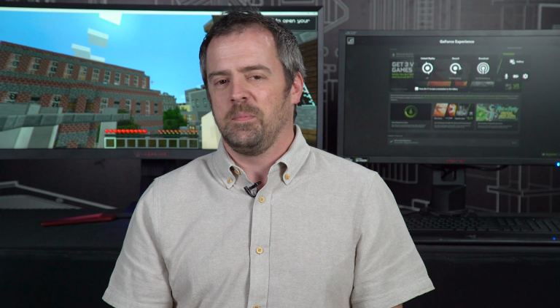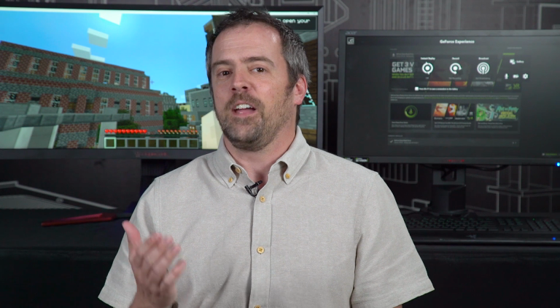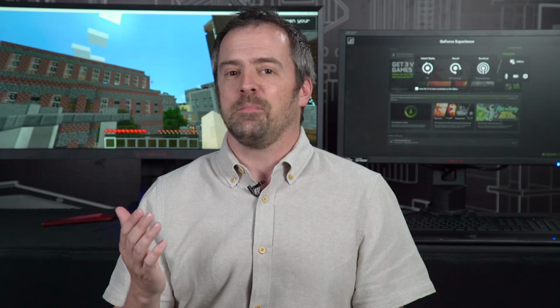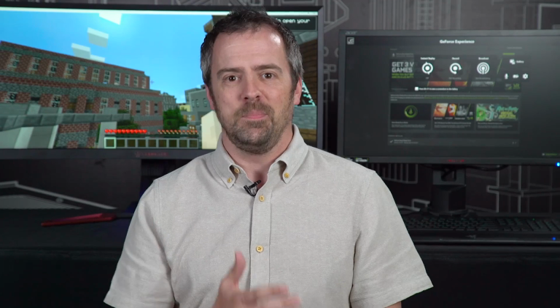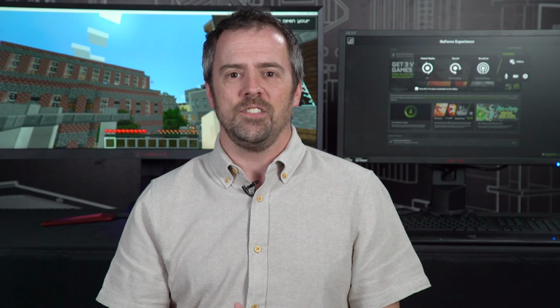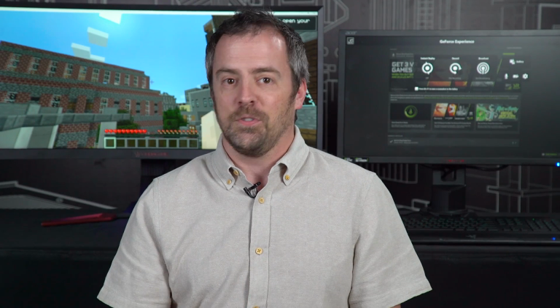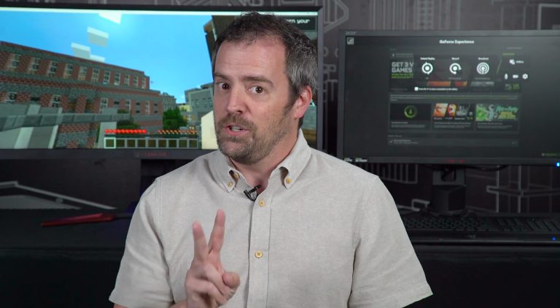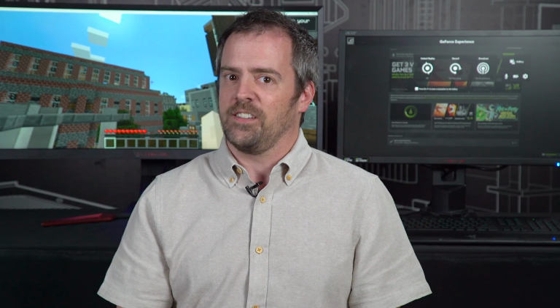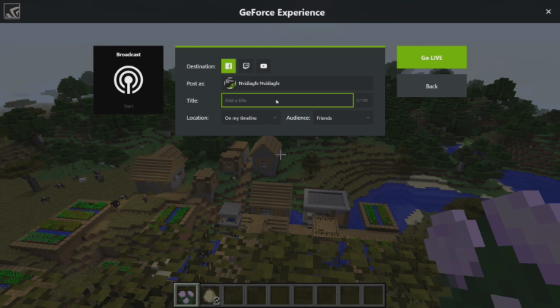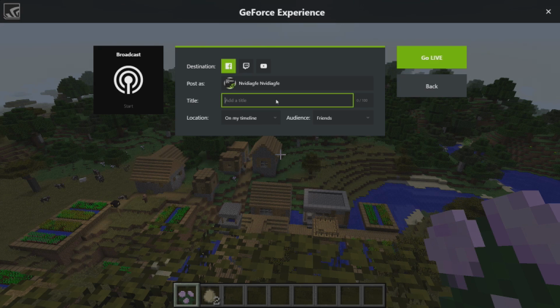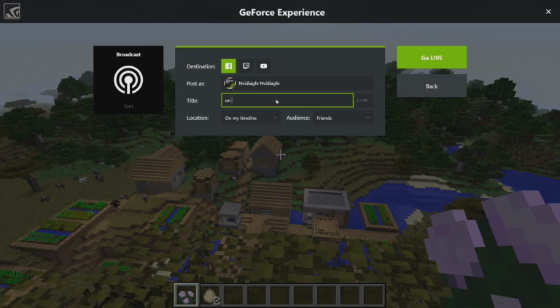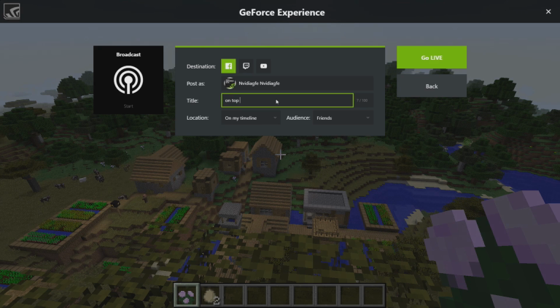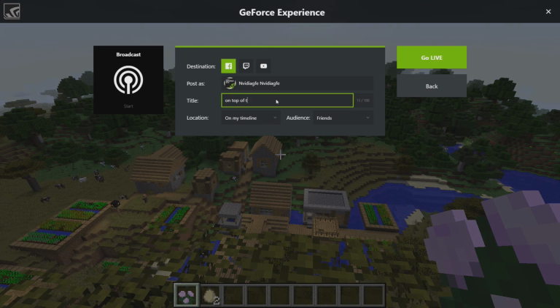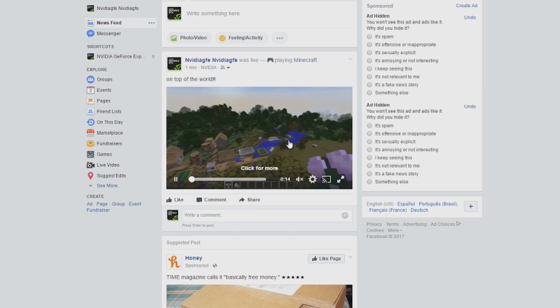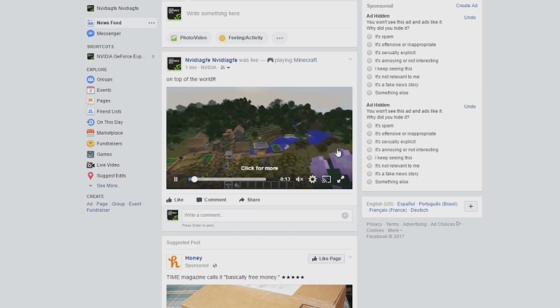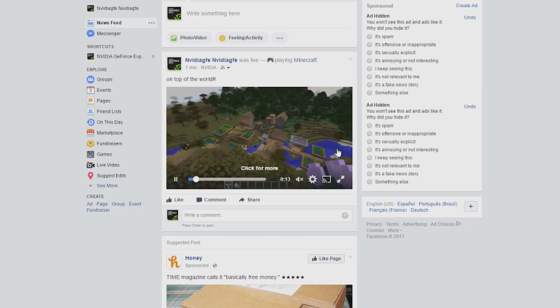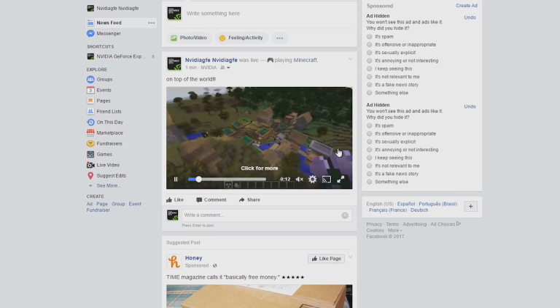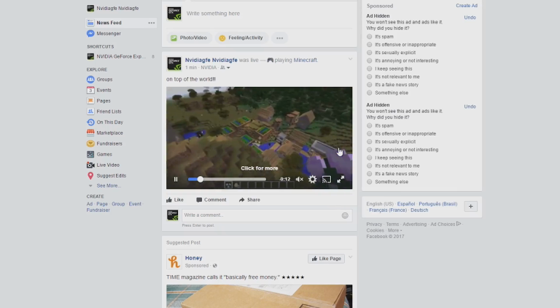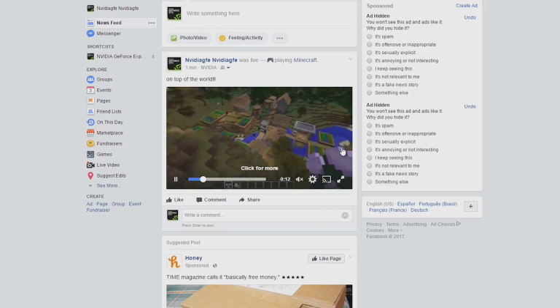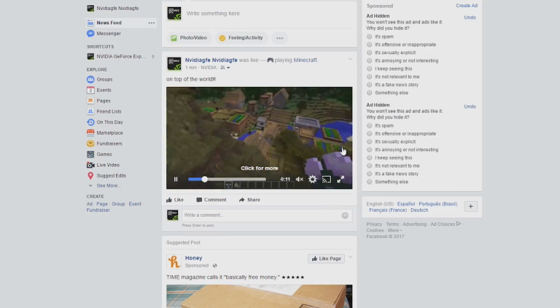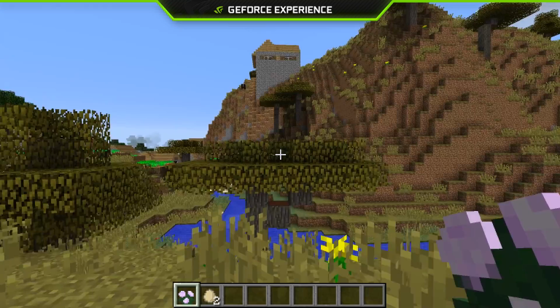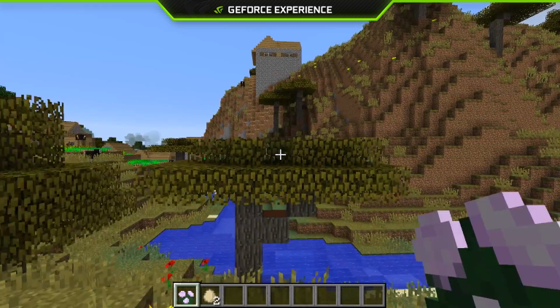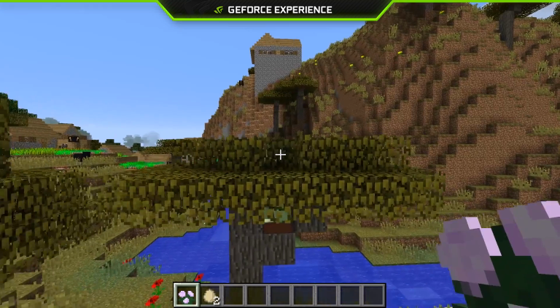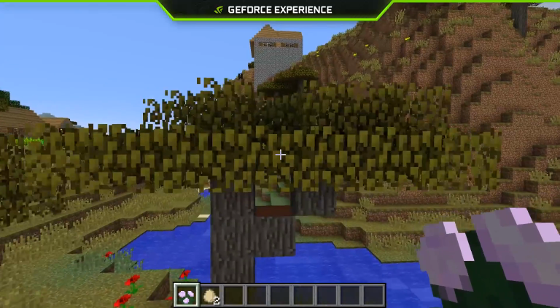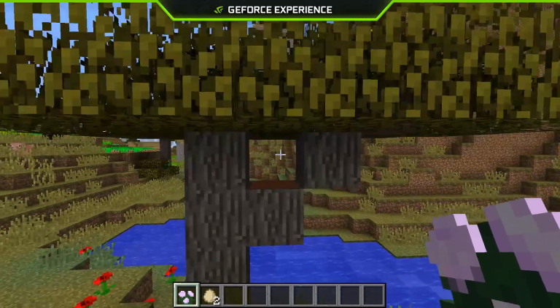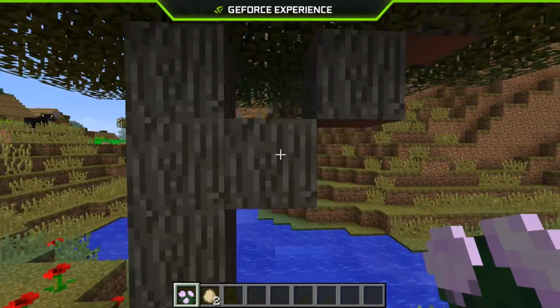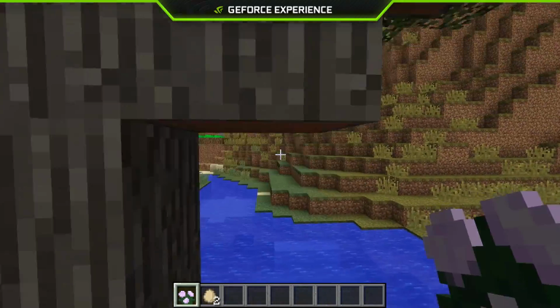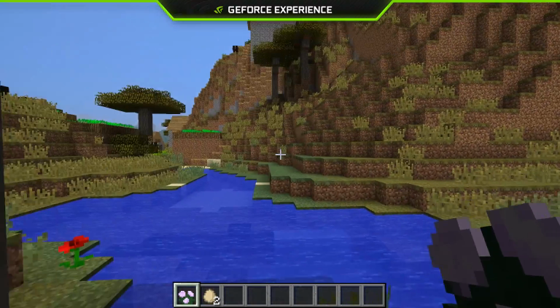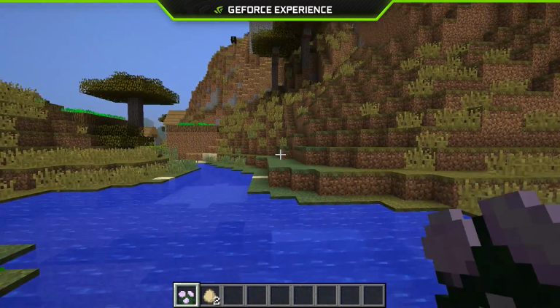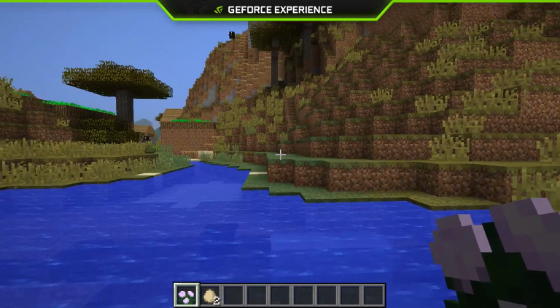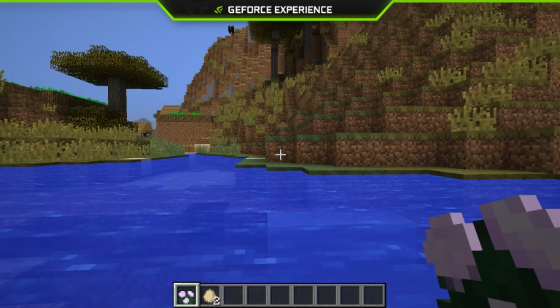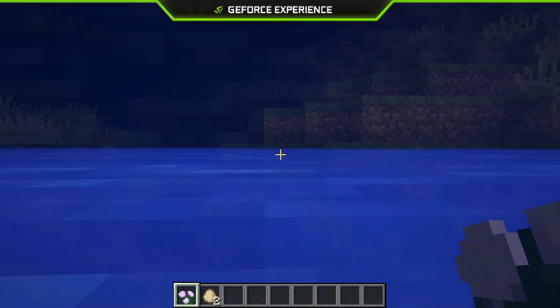Streaming your favorite games couldn't be easier. With just two clicks, you can start a high-quality broadcast of Facebook Live, Twitch, or YouTube Live. It even supports camera and custom graphic overlays so you can add a personal touch to your livestream.